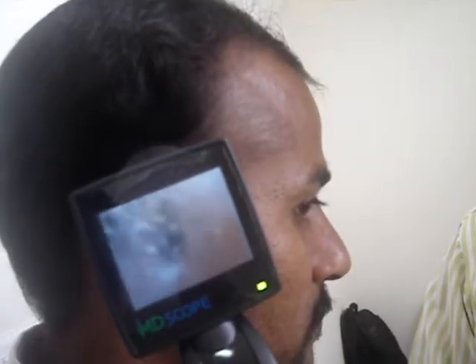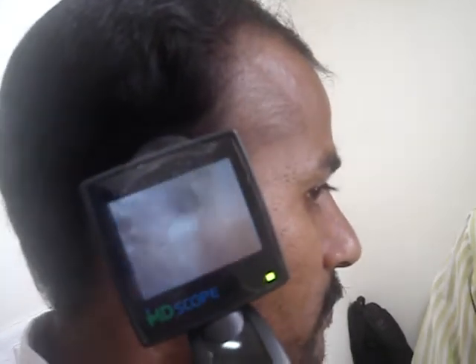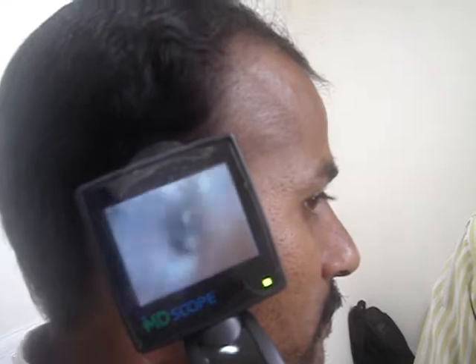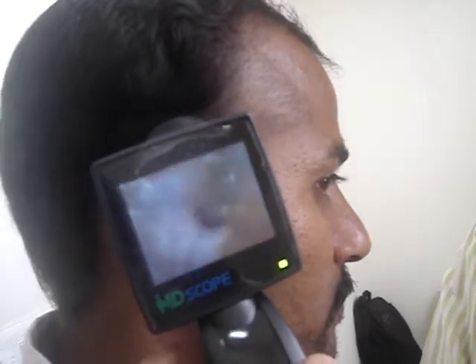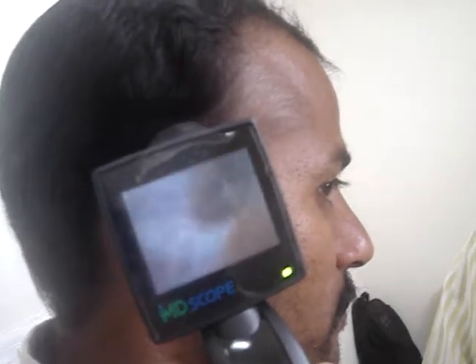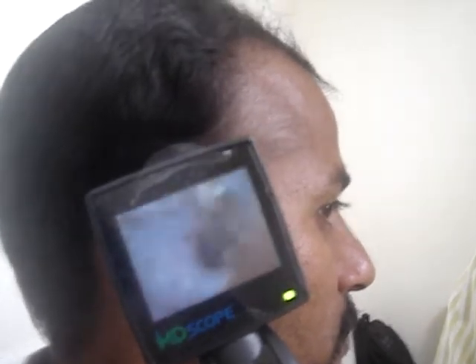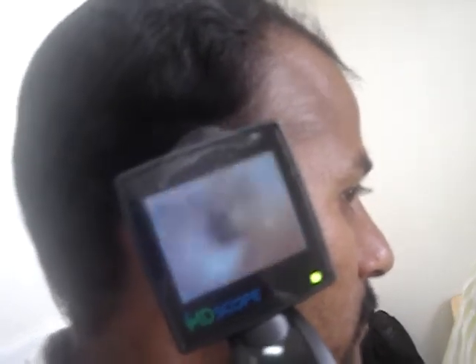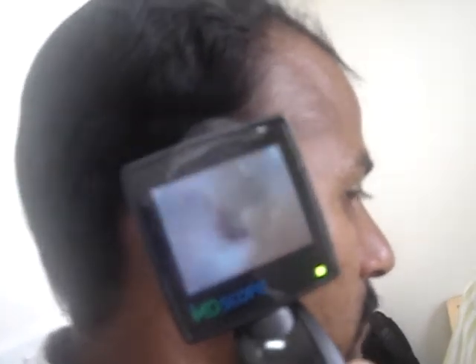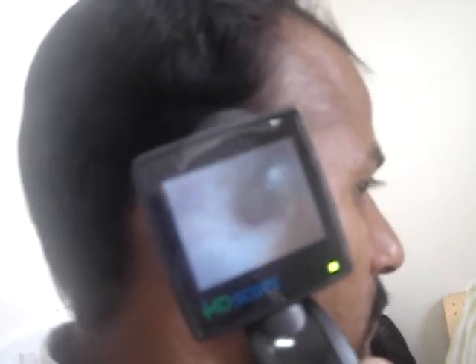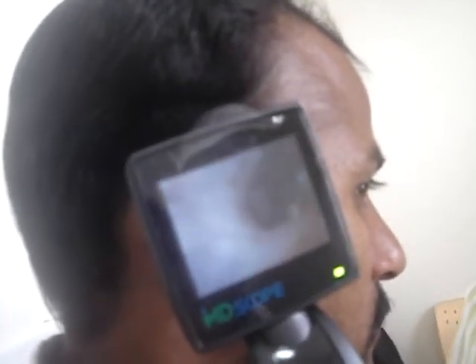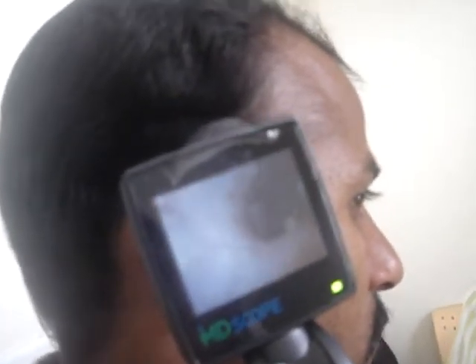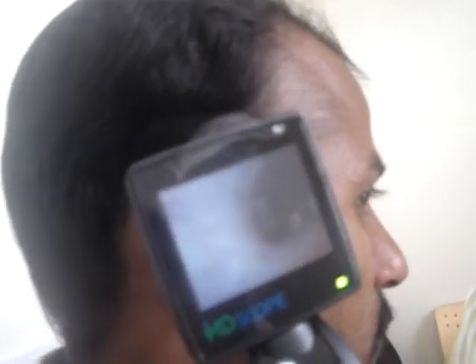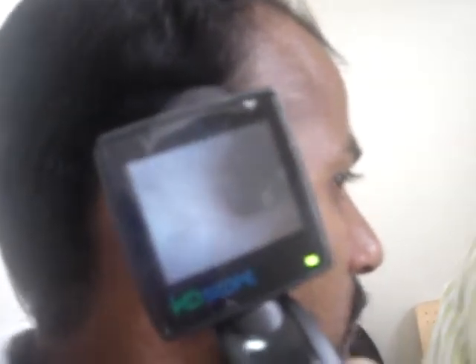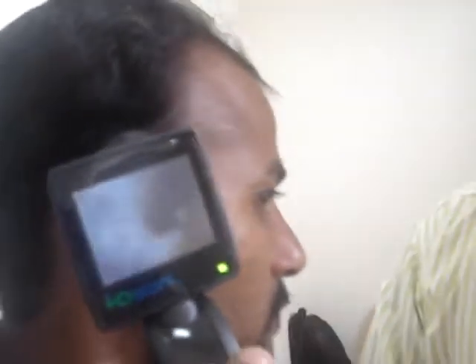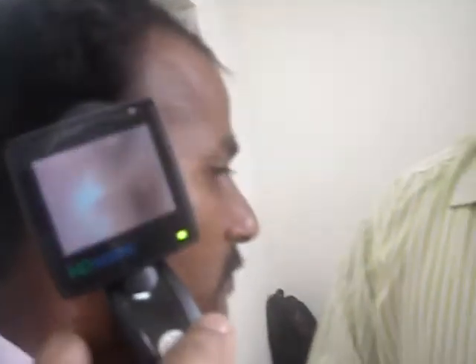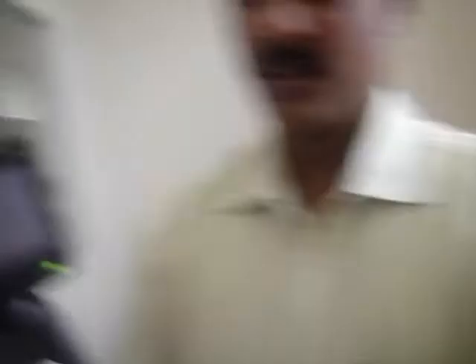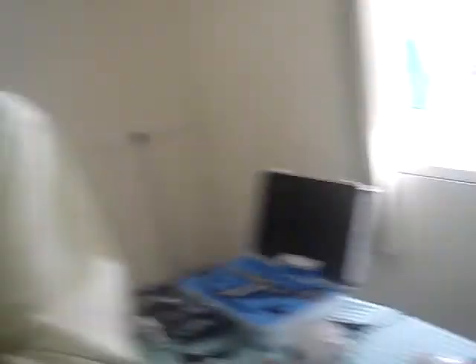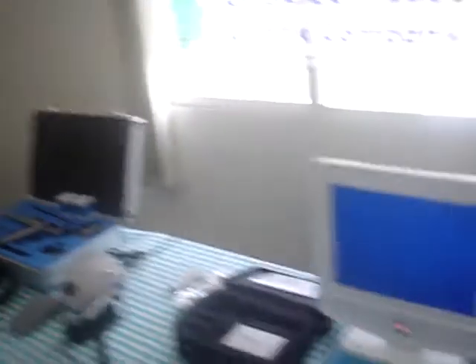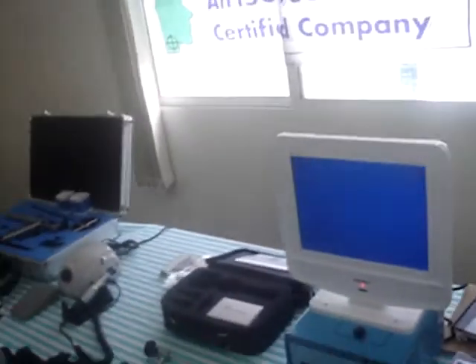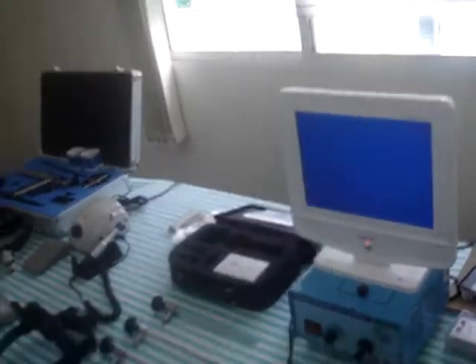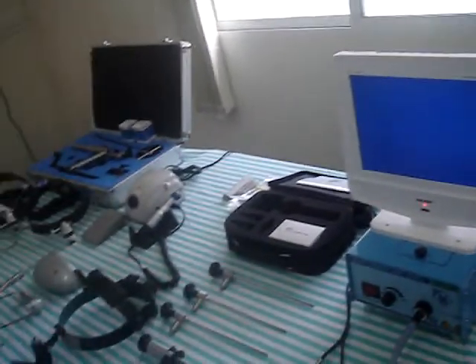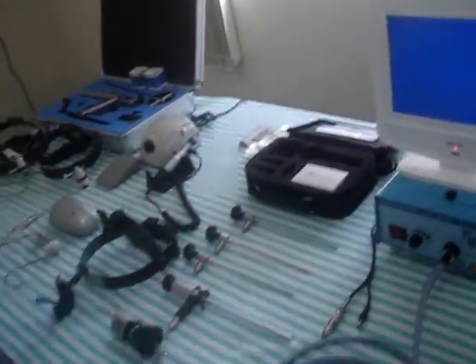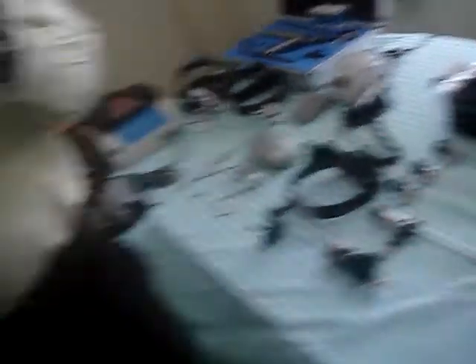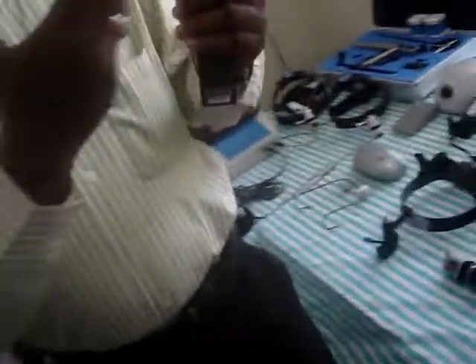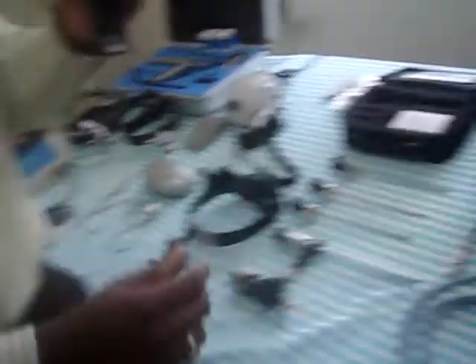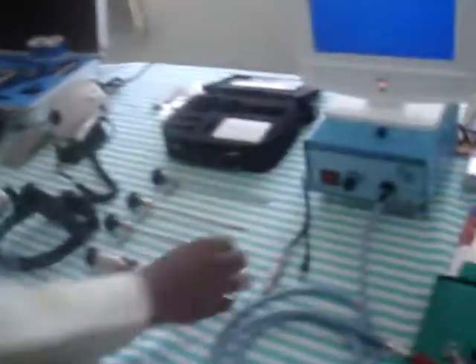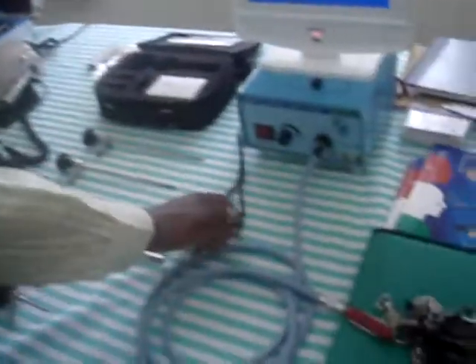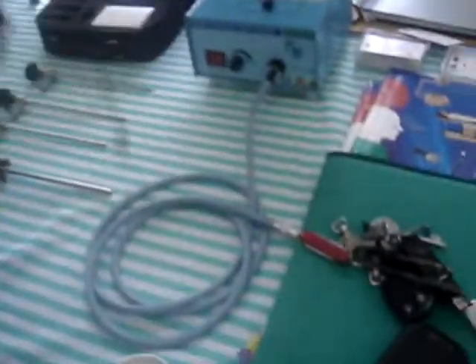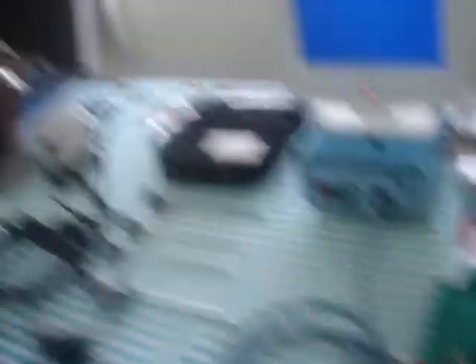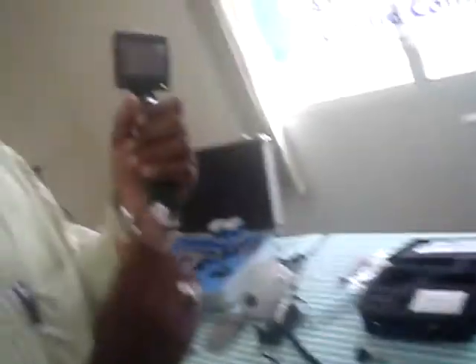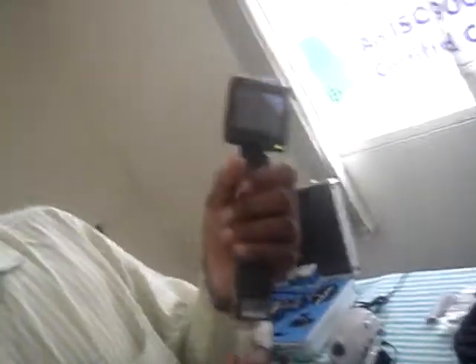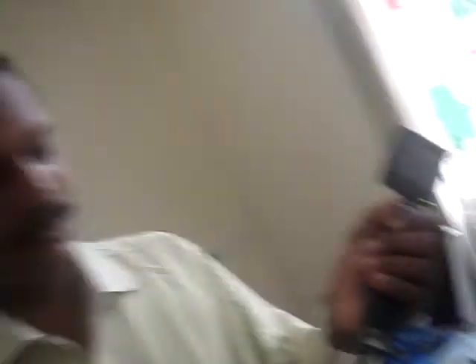Wonderful. This is an amazing experience. We can connect it to the monitor as well. You can examine the patients and you can show the view to the bystander also.